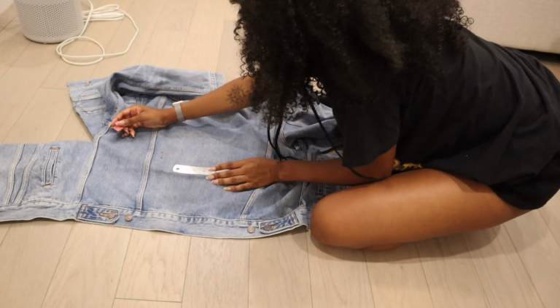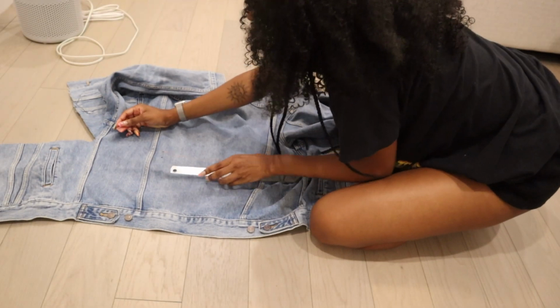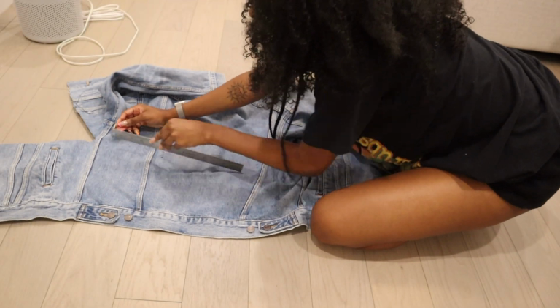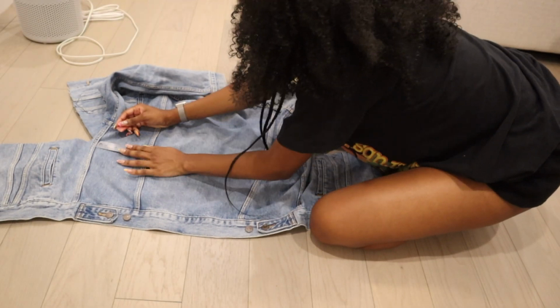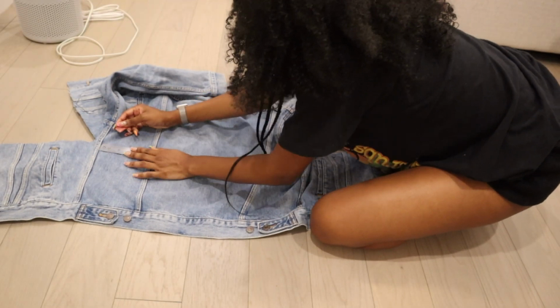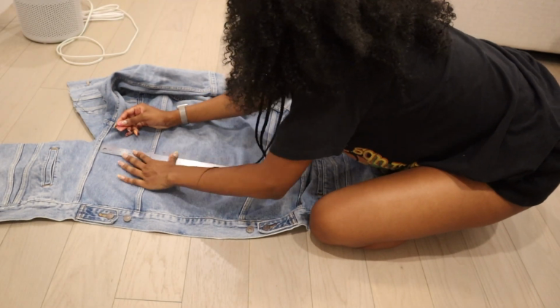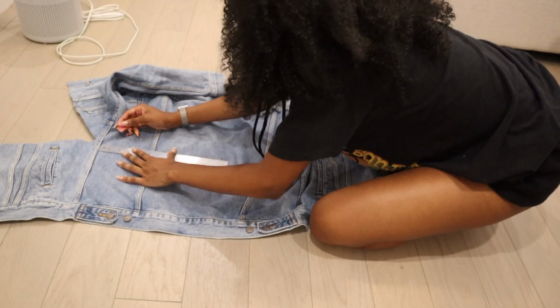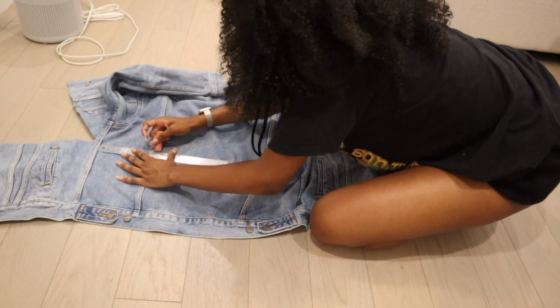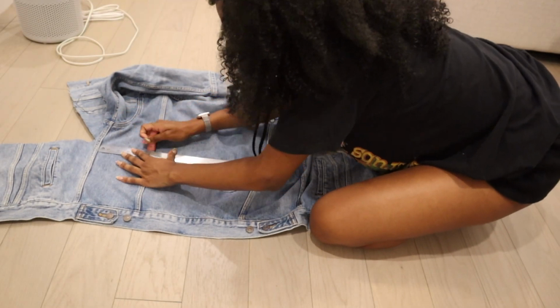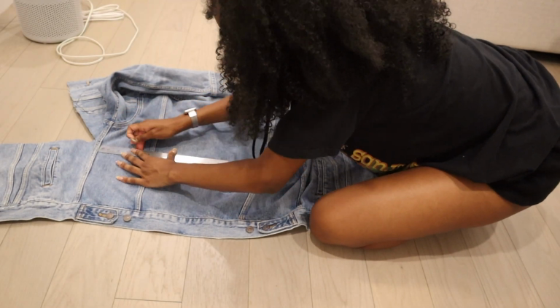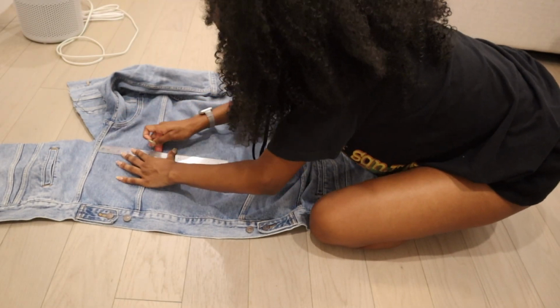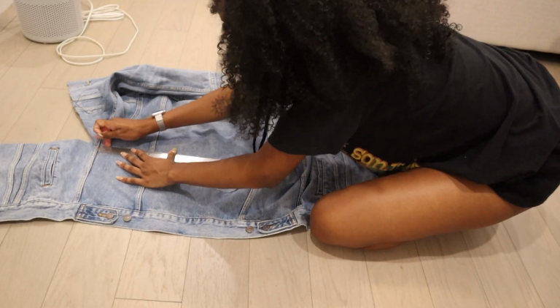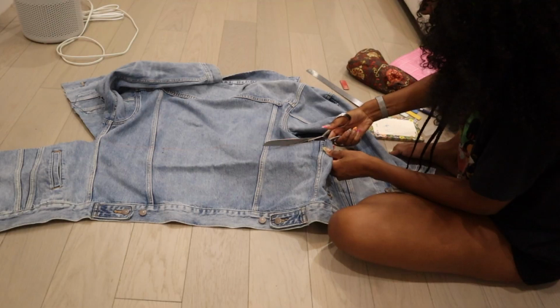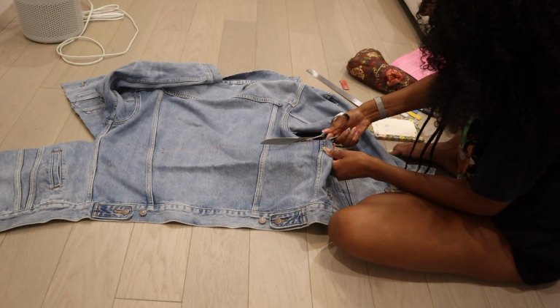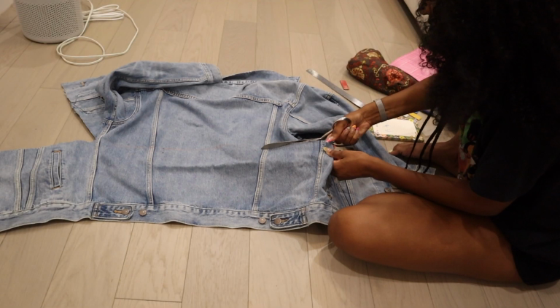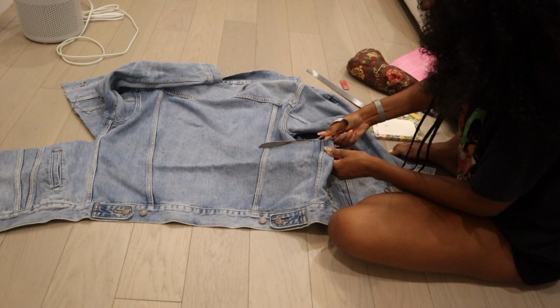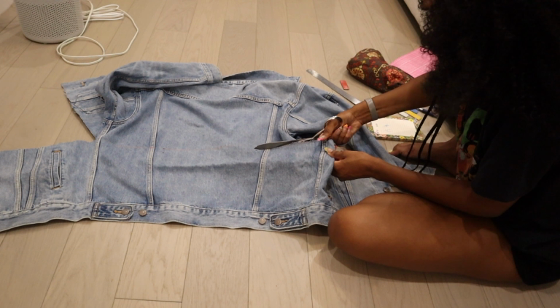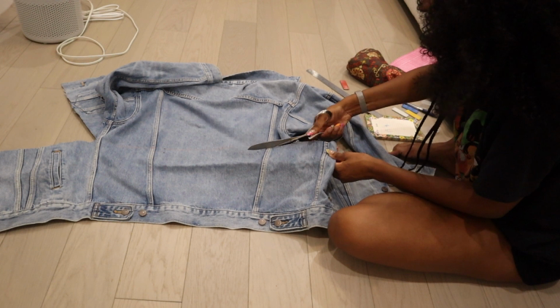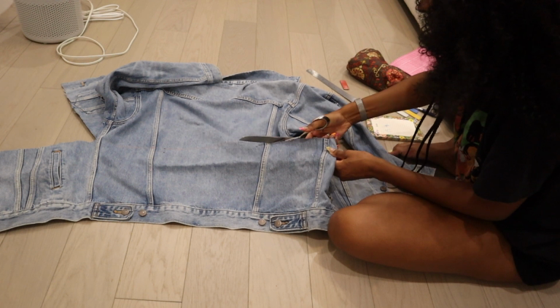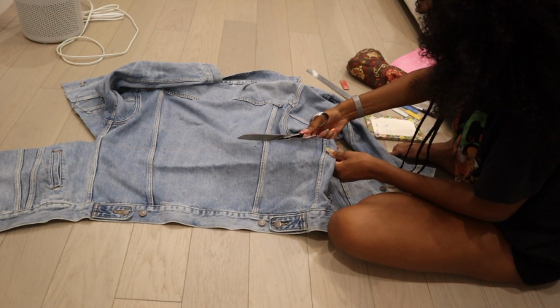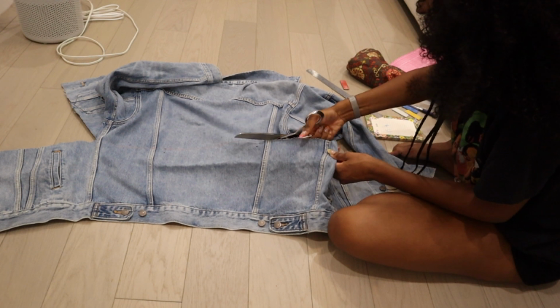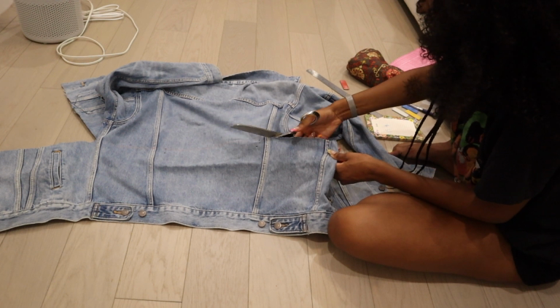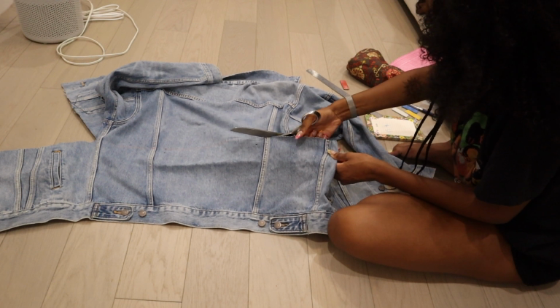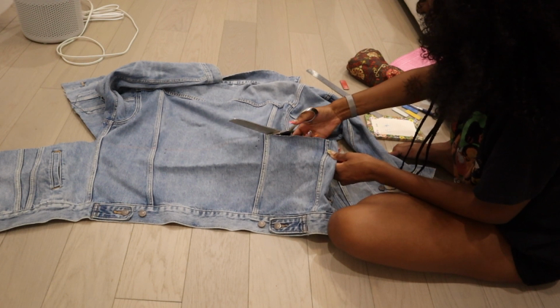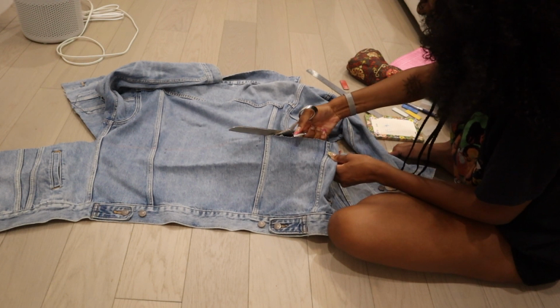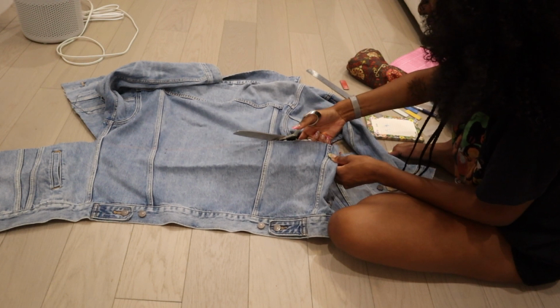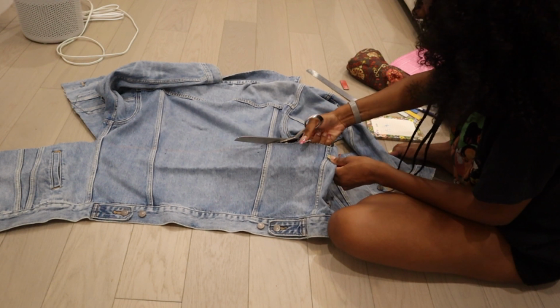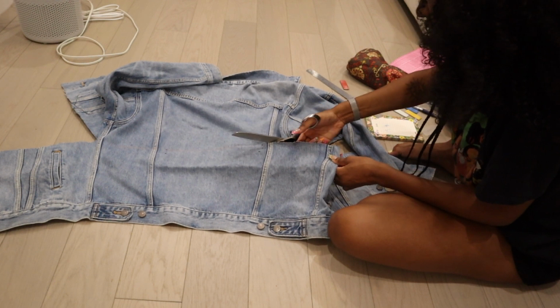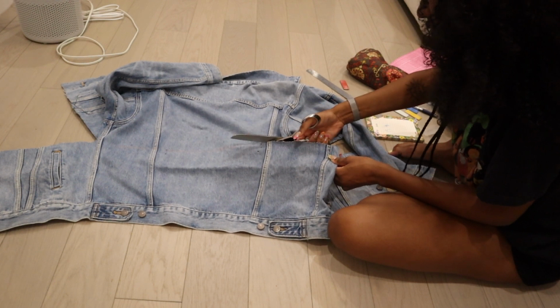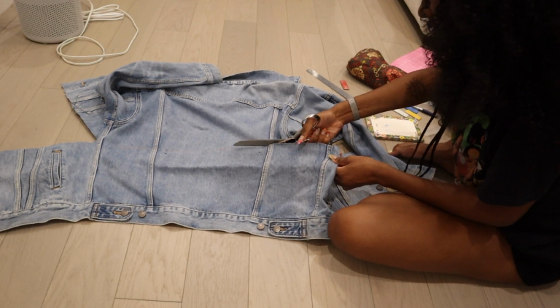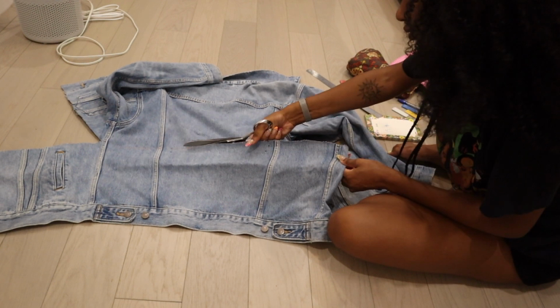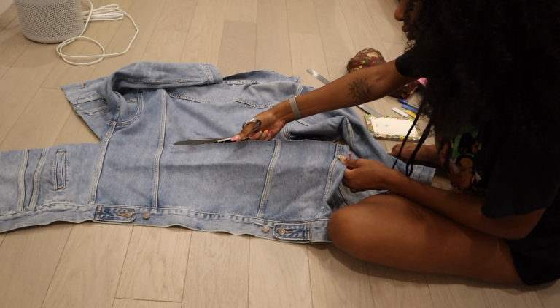Next, you're going to take the ruler and a piece of chalk and do that to the back as well. Like I said, this is why the measuring comes in handy.